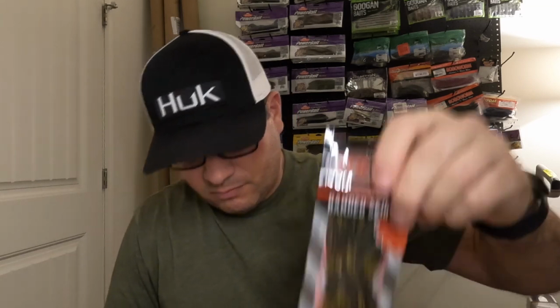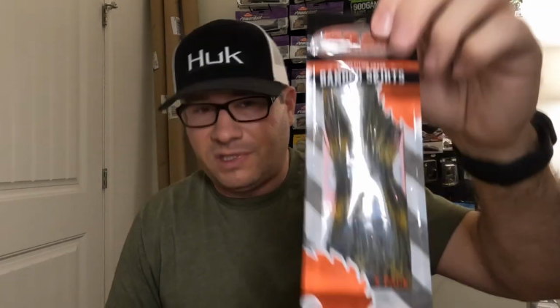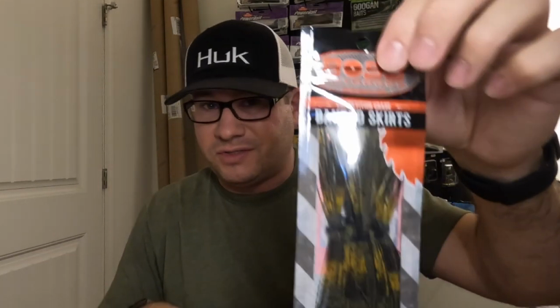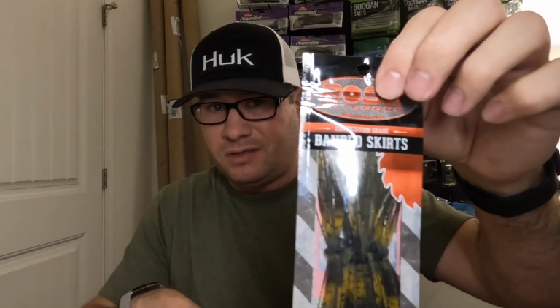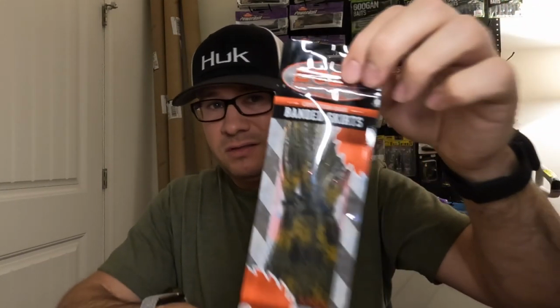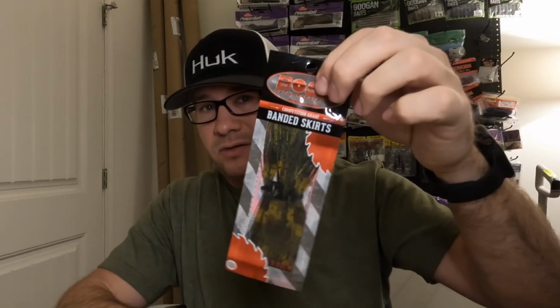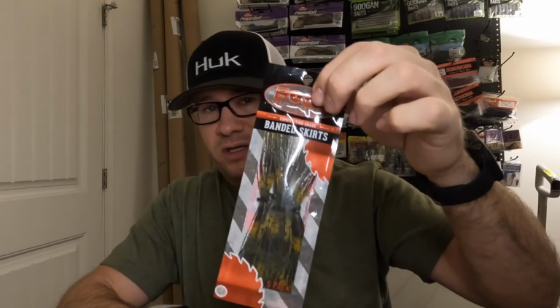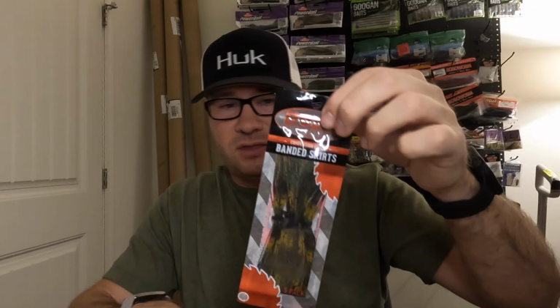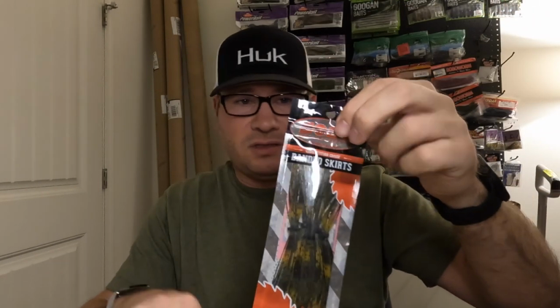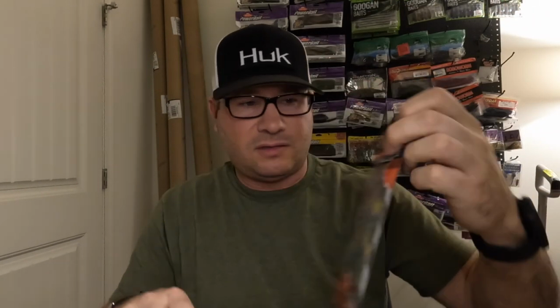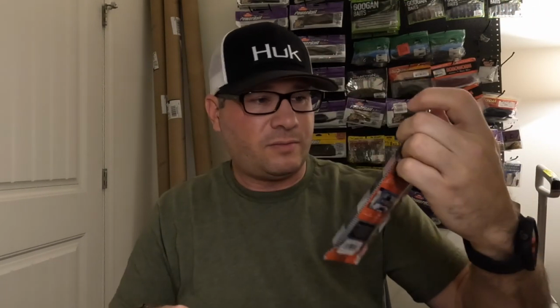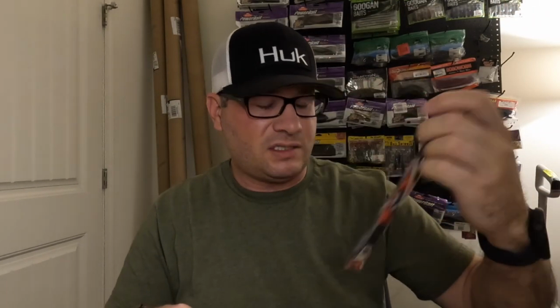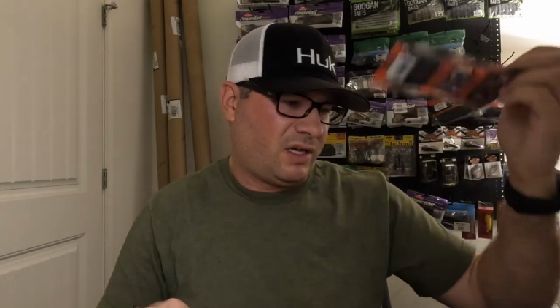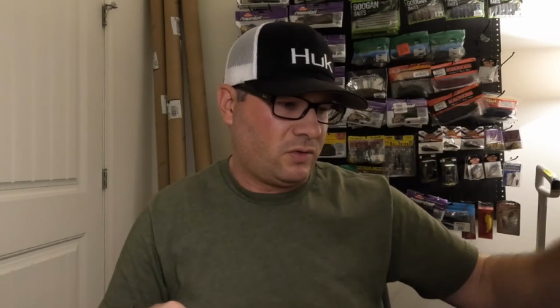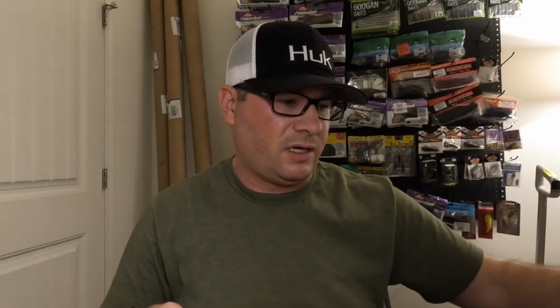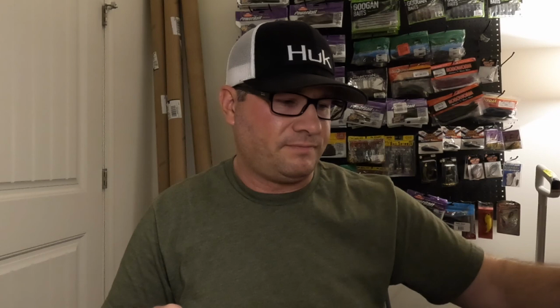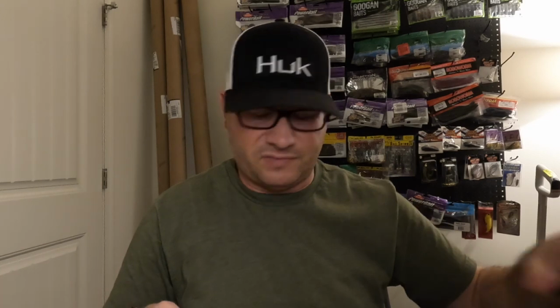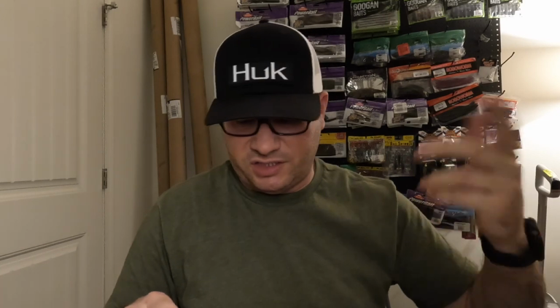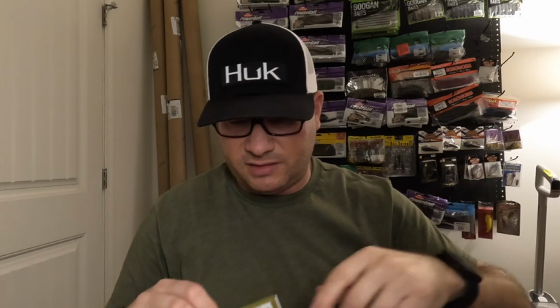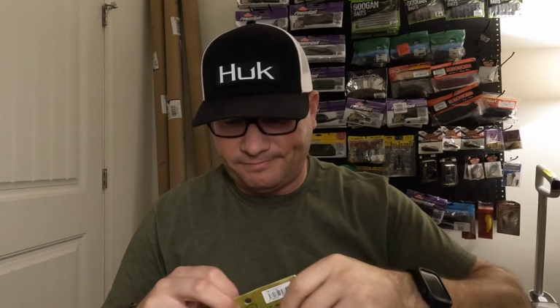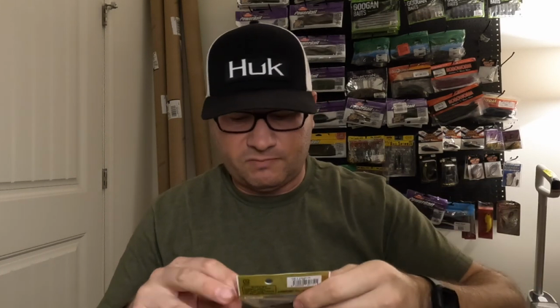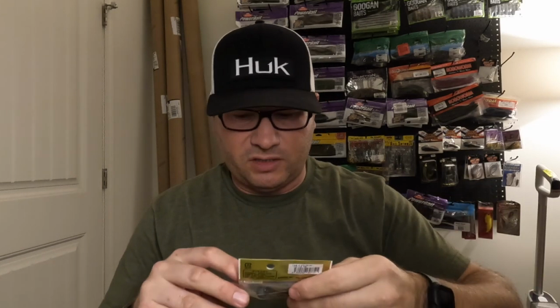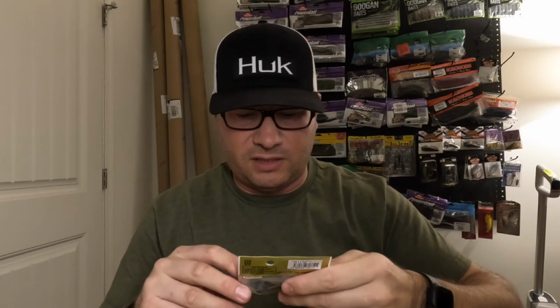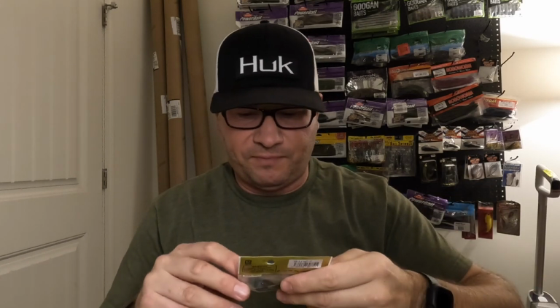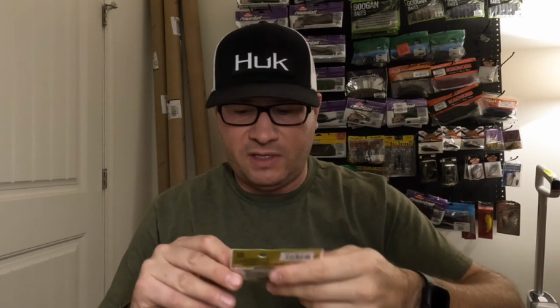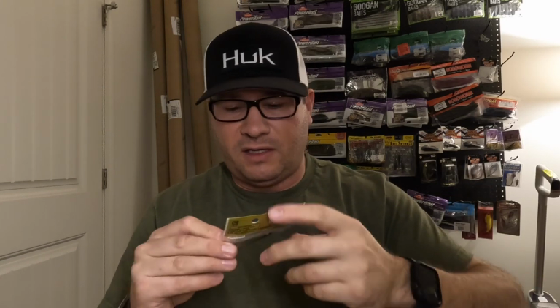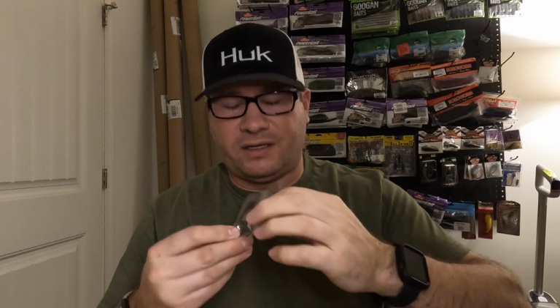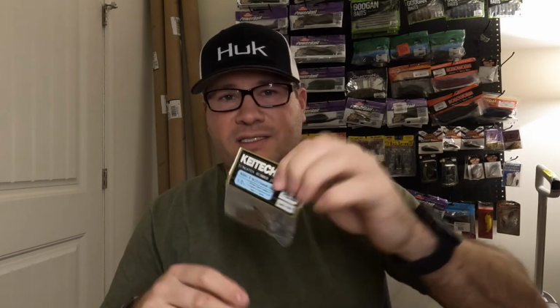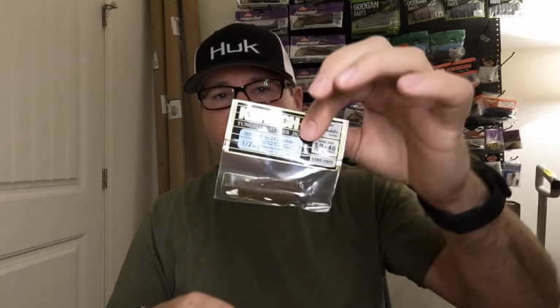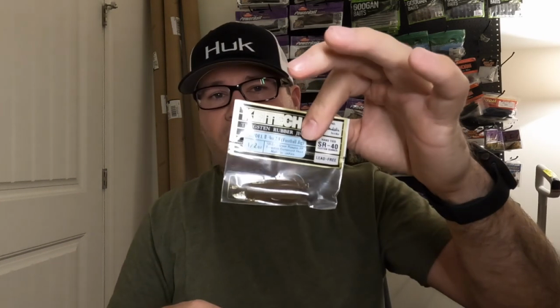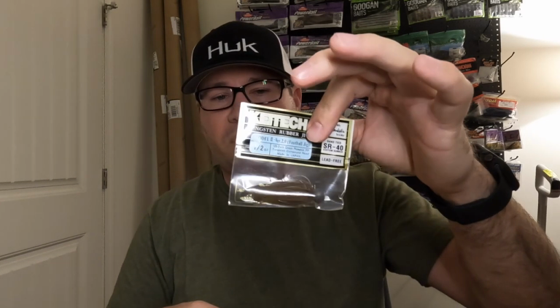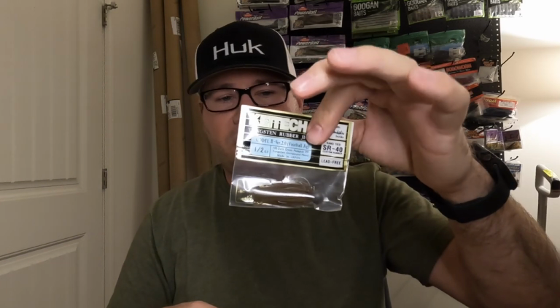Picked up some extra jig skirts — you can always go with extra skirts from Boss or Dirty Jigs, all good stuff. Also another Kytec football jig.